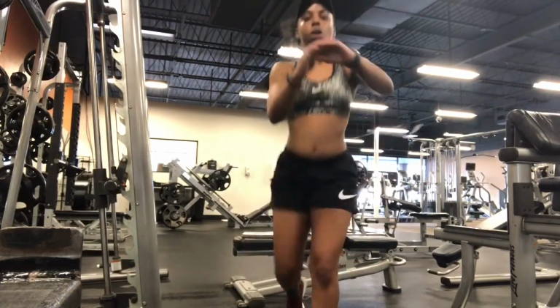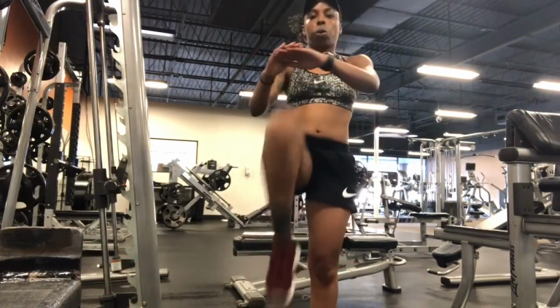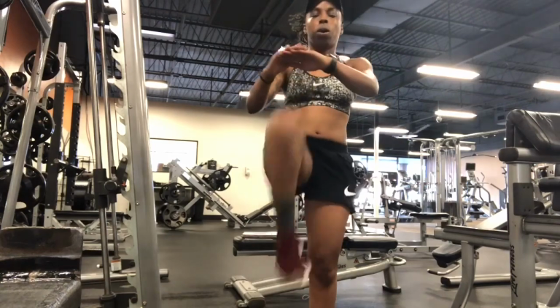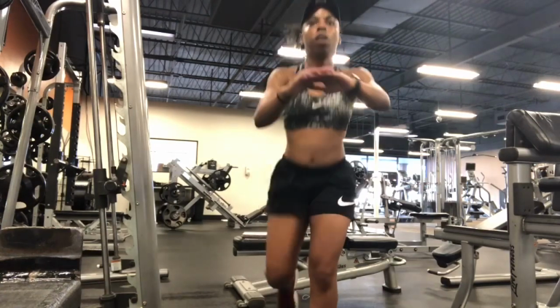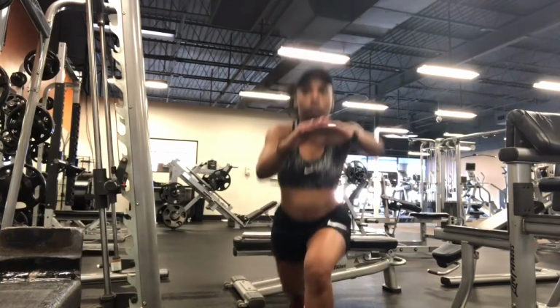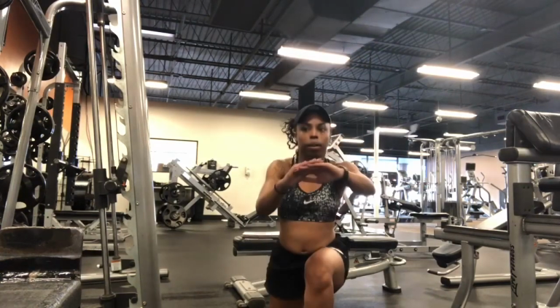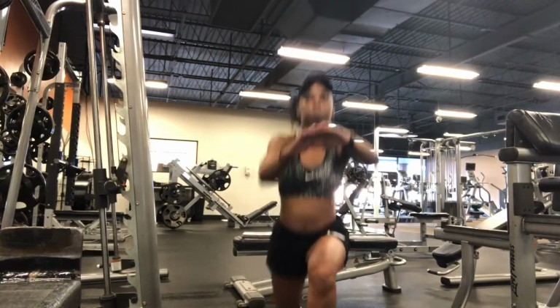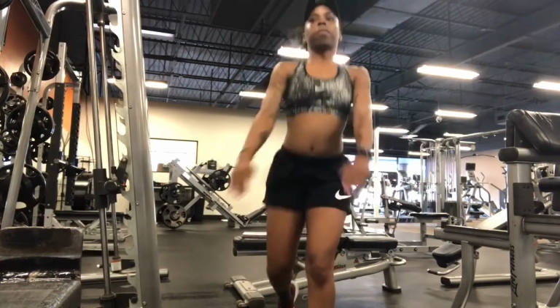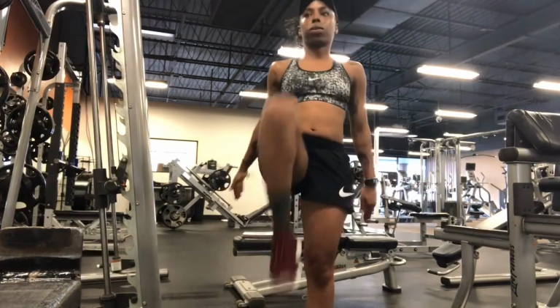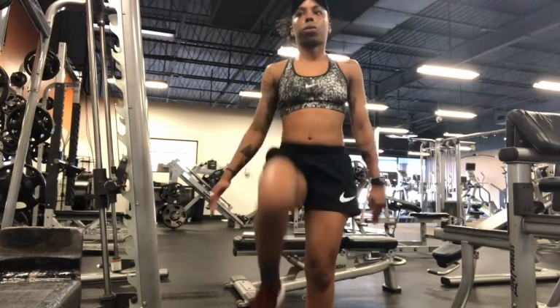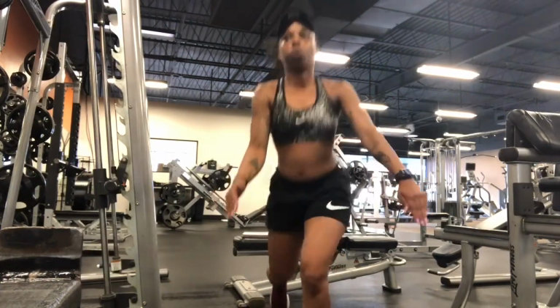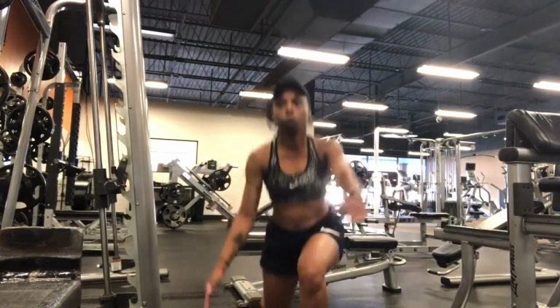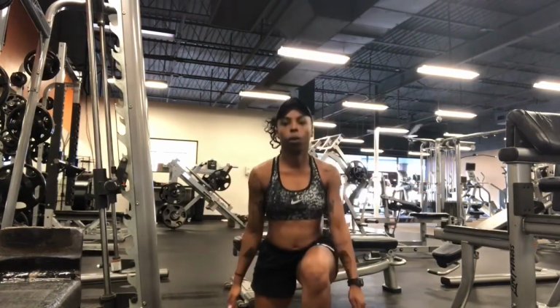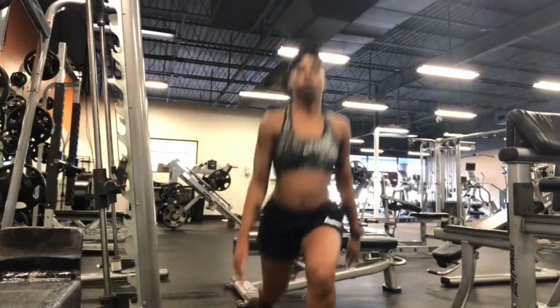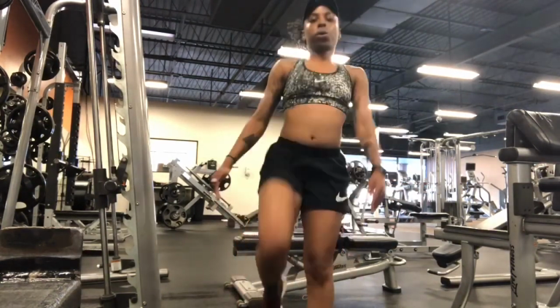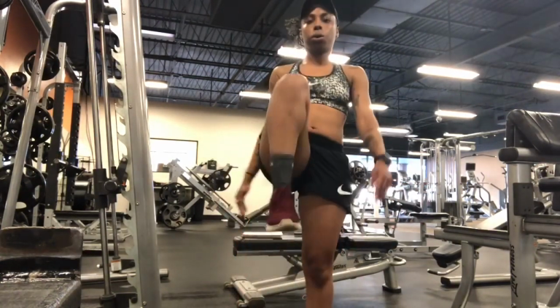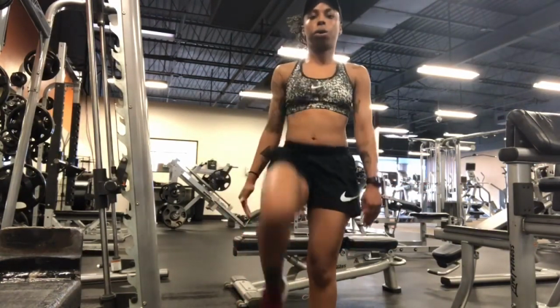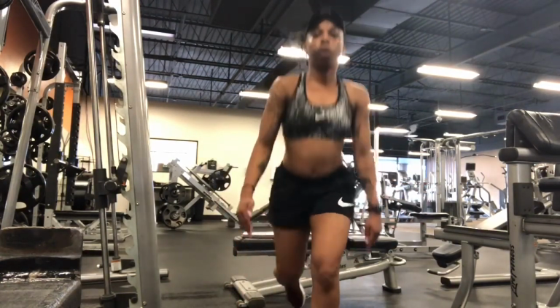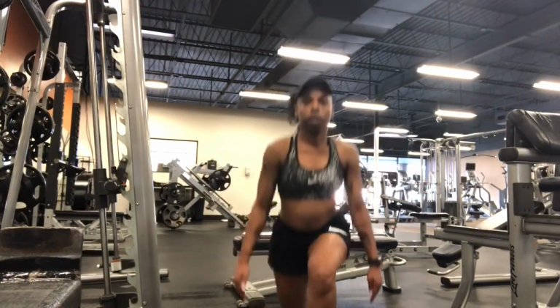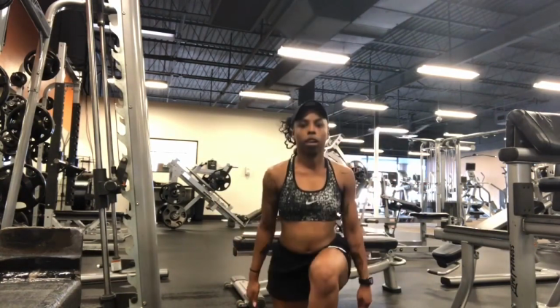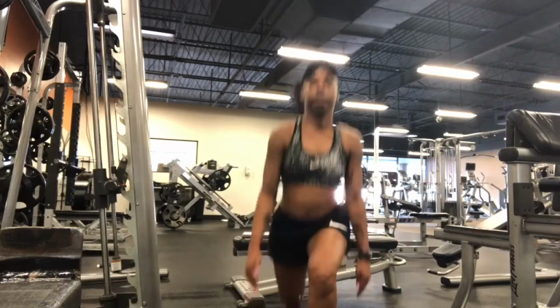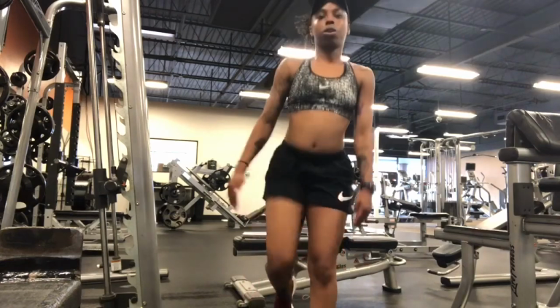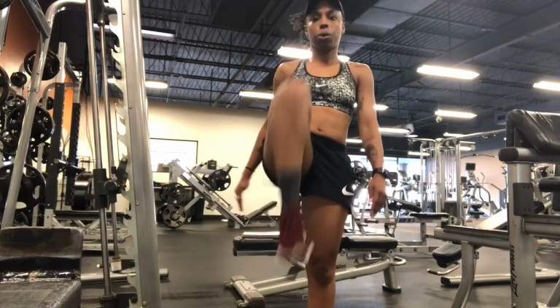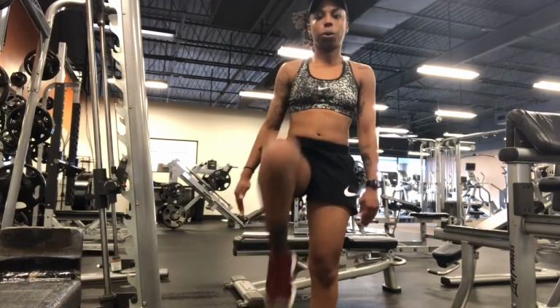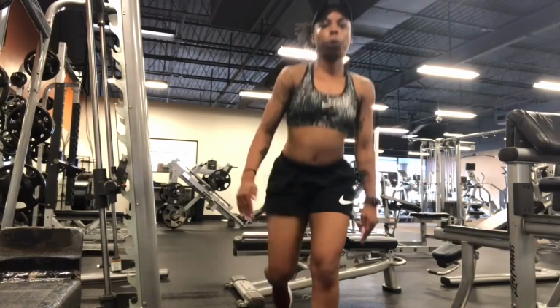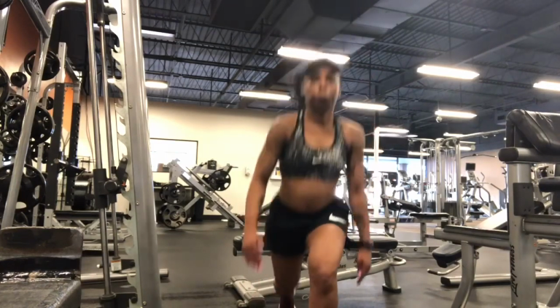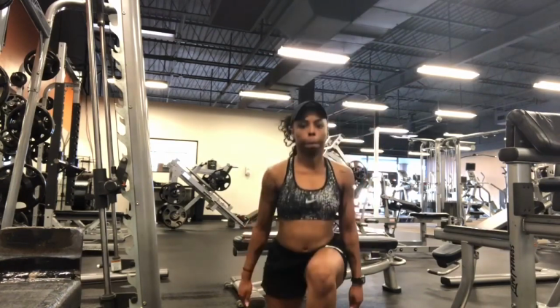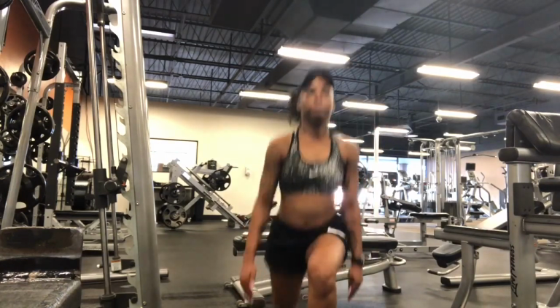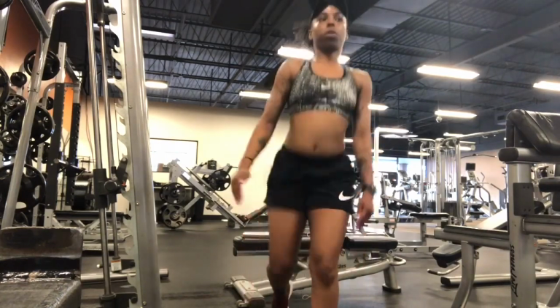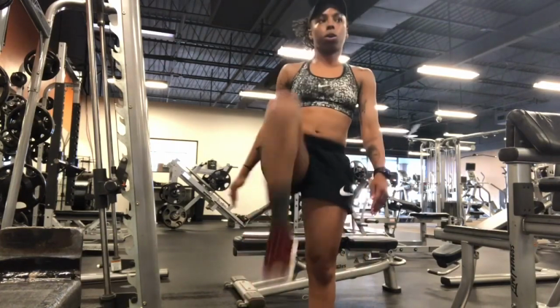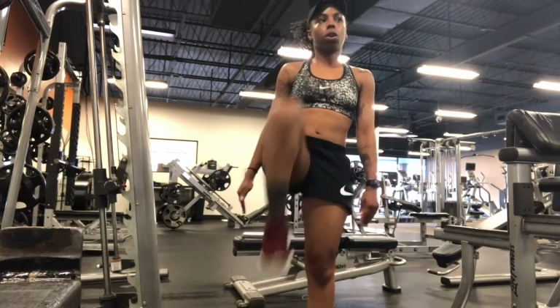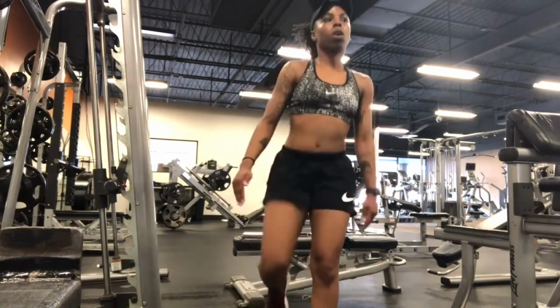Then we got sprinter lunges — these are awesome. Any kind of lunge is going to be good for the thighs because it's going to focus in on them. You just want to go slow and controlled always.